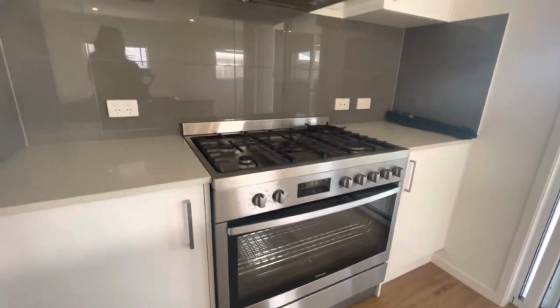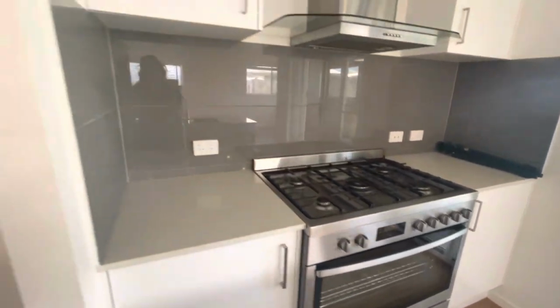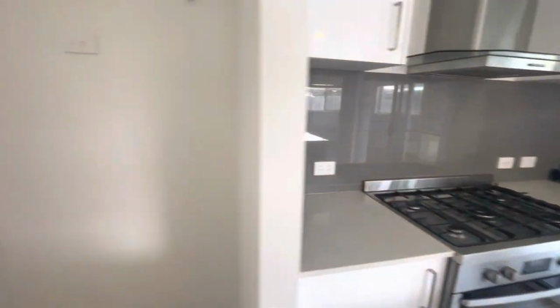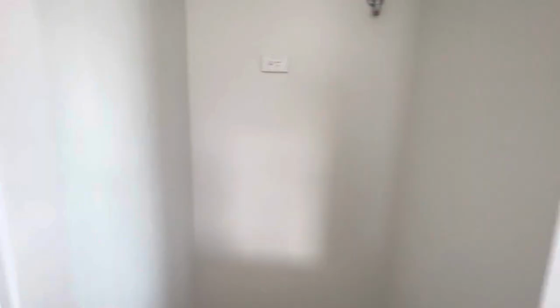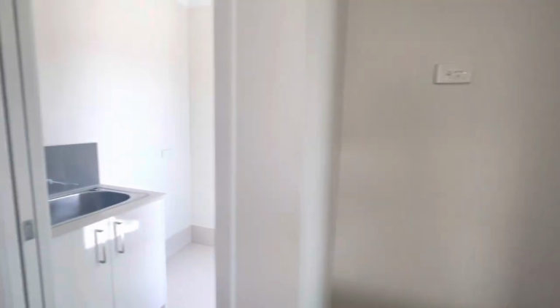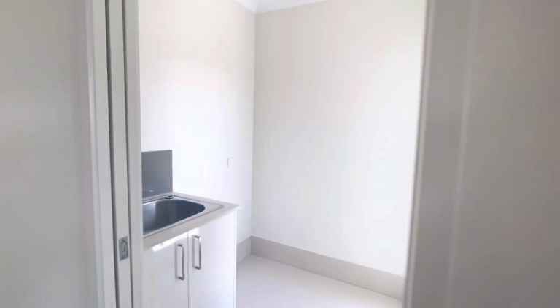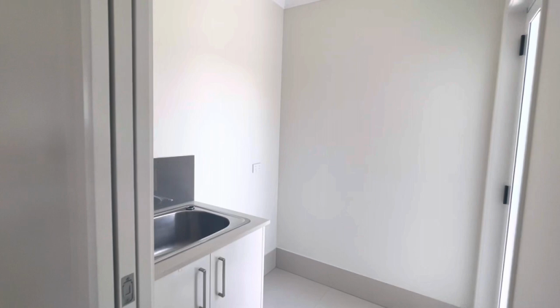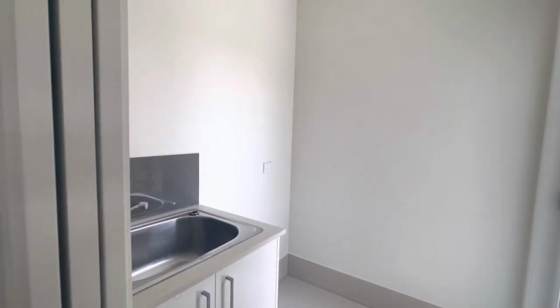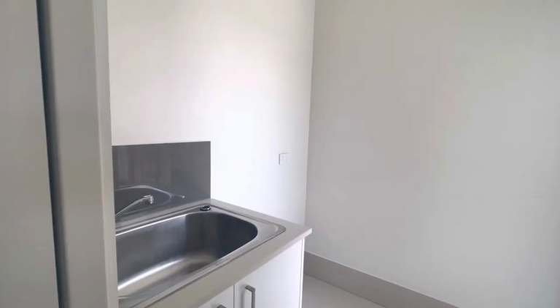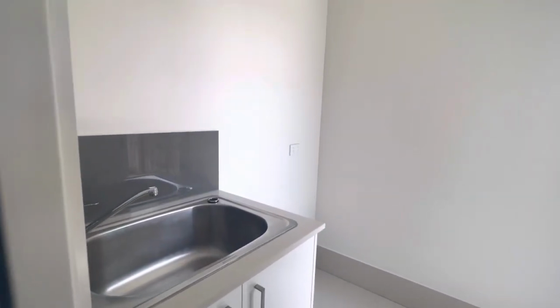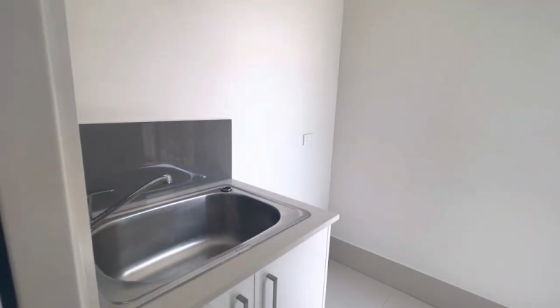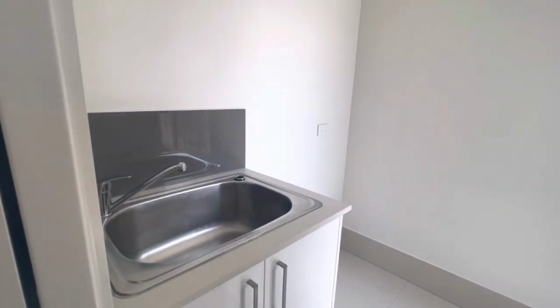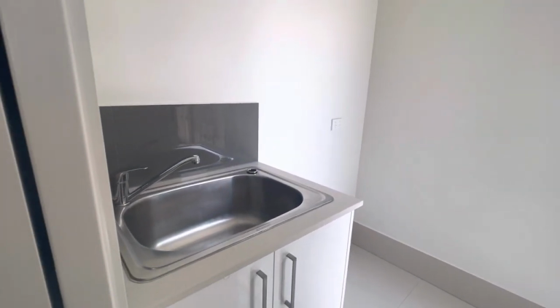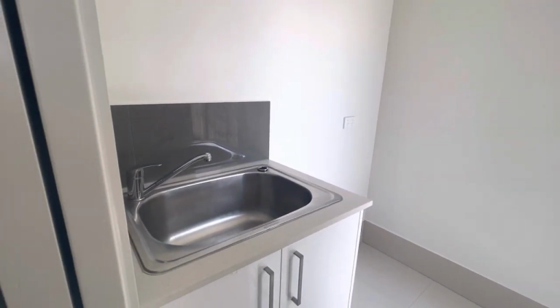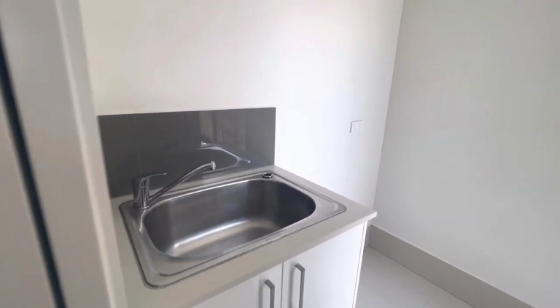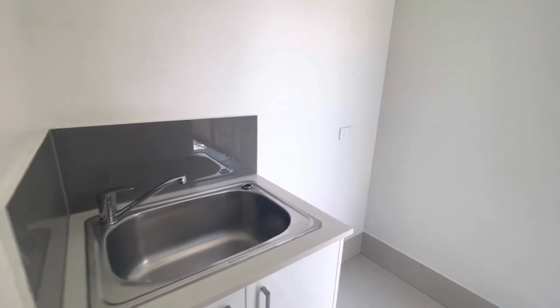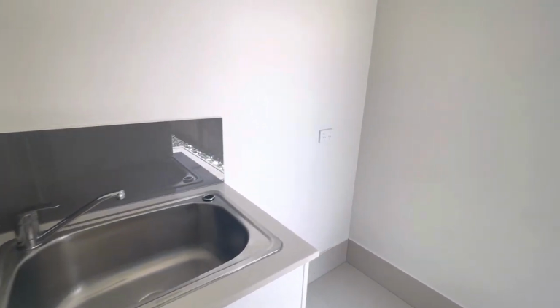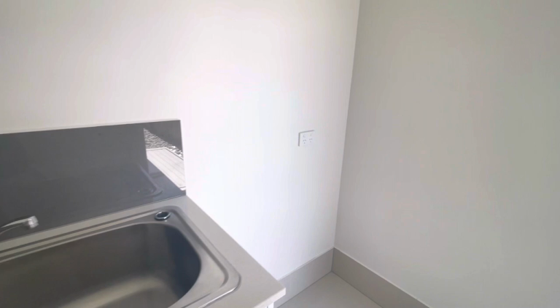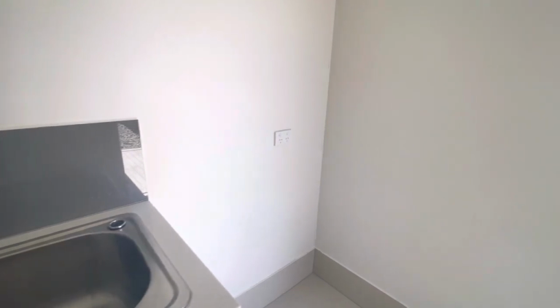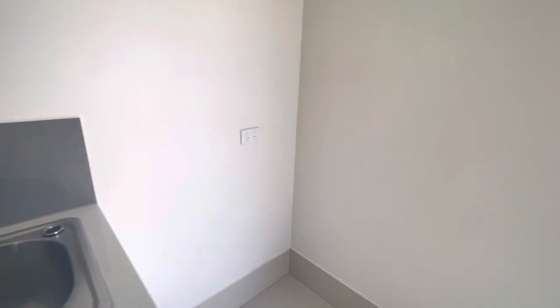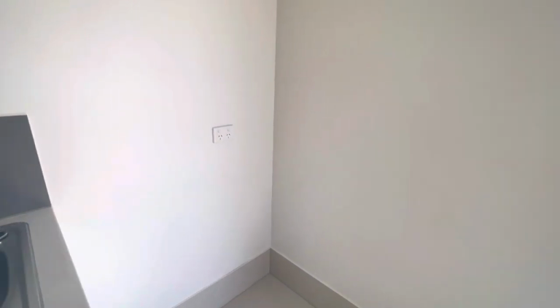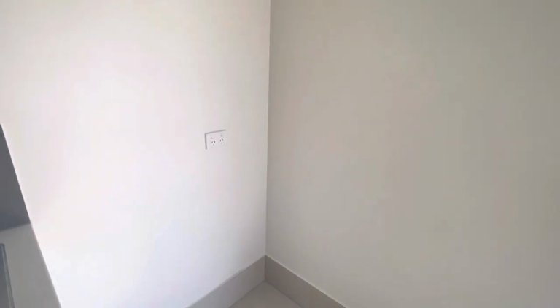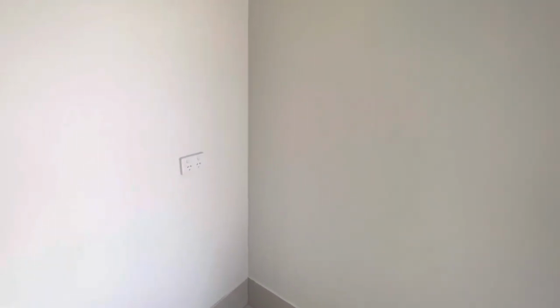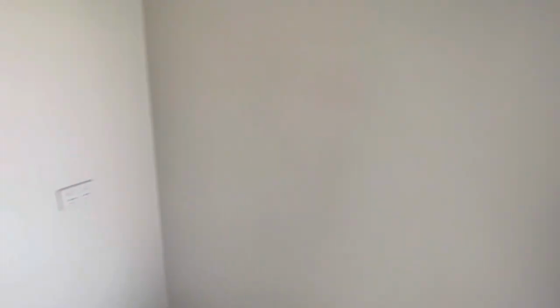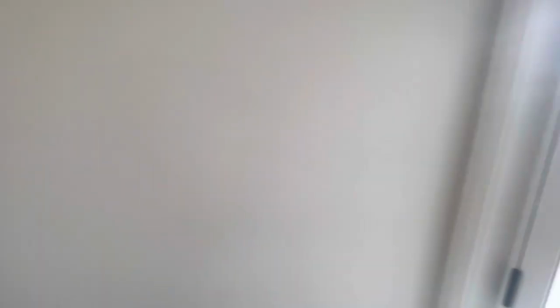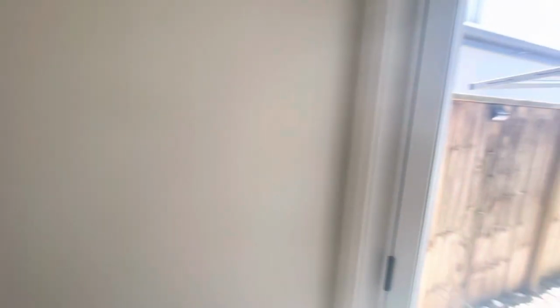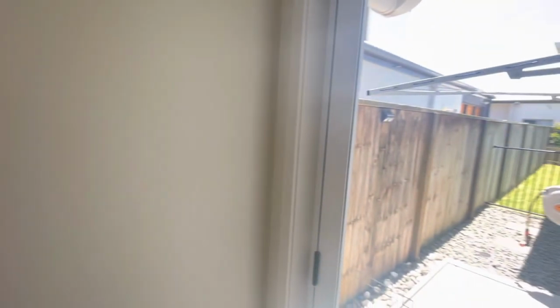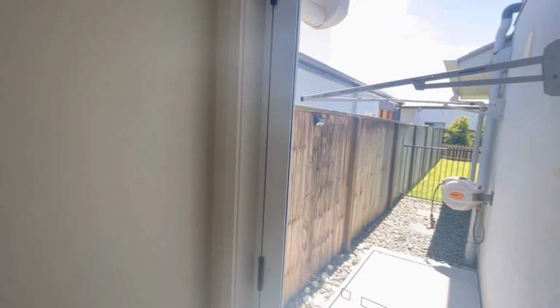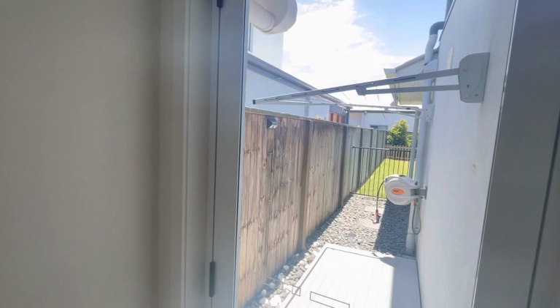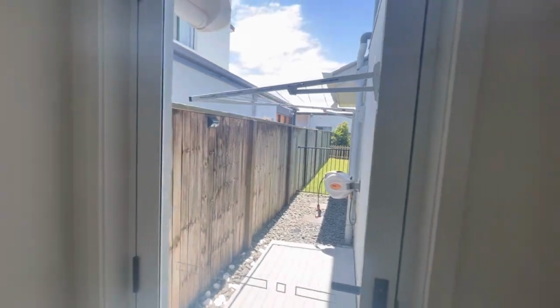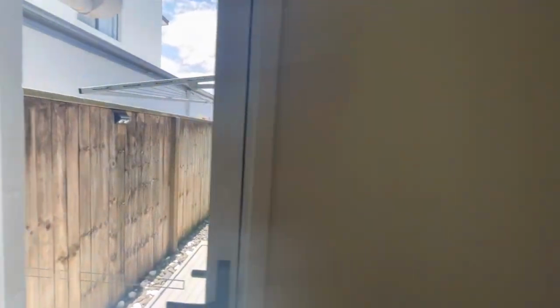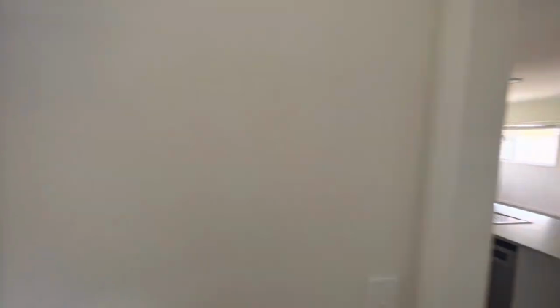Coming off the kitchen we've got the laundry. You'll see we have the basin in there, plumbing space for your washer and dryer, and direct access out to the clothesline. Super convenient.